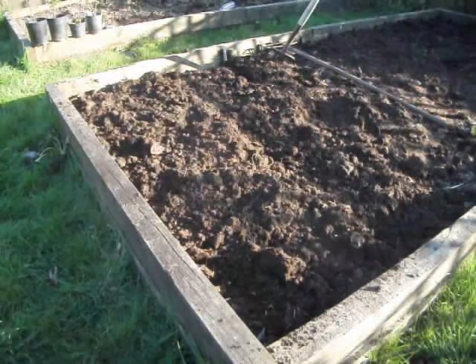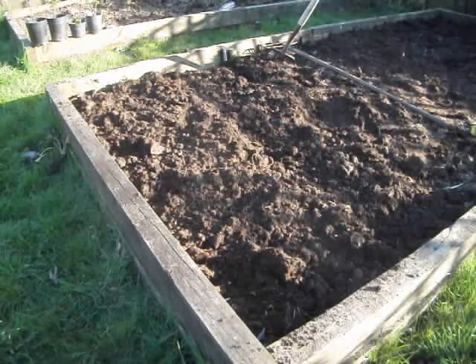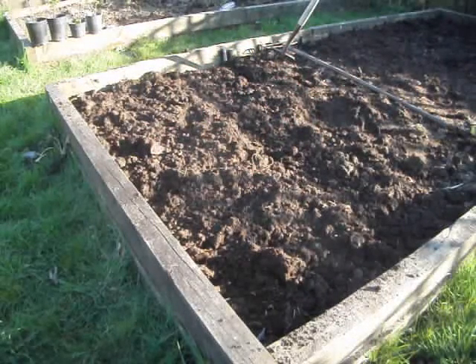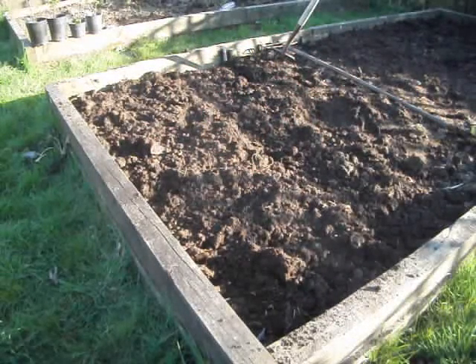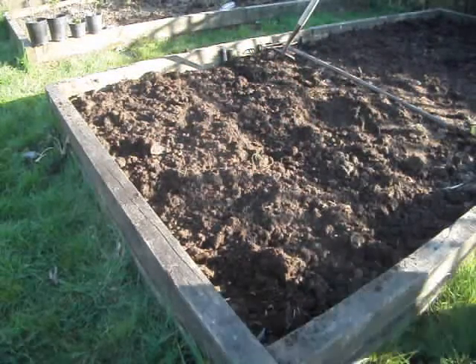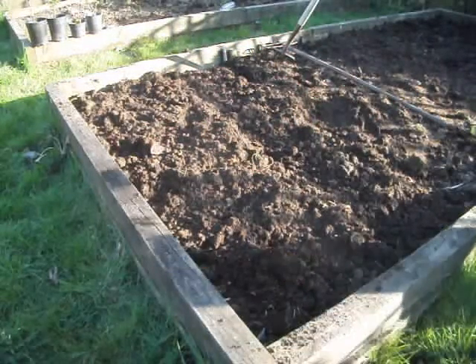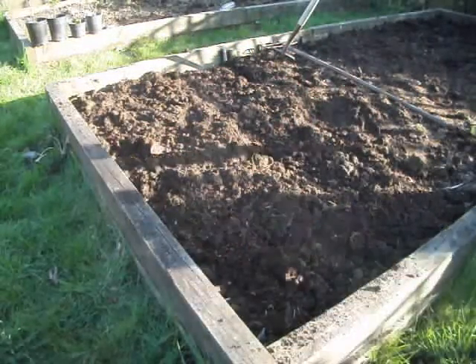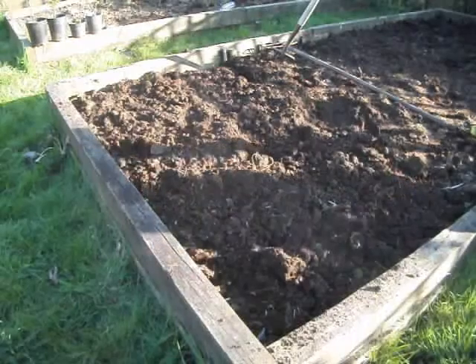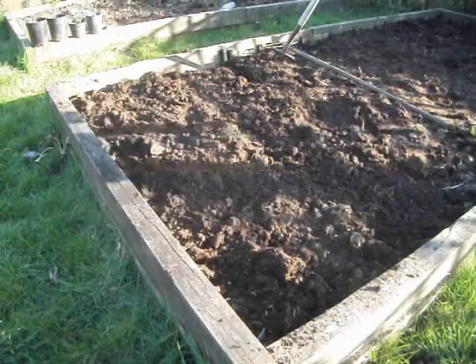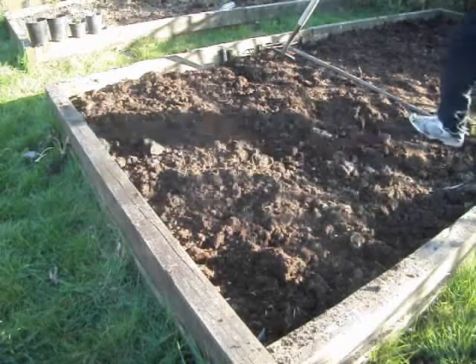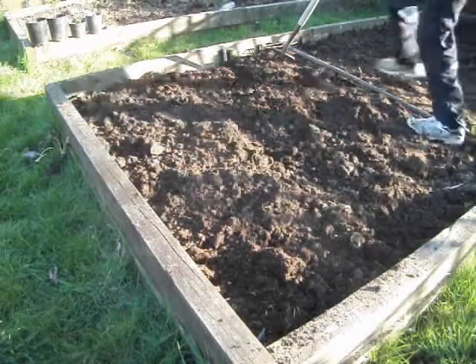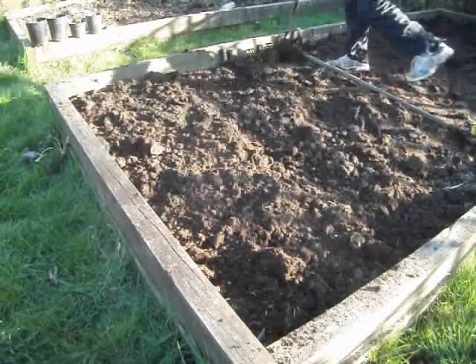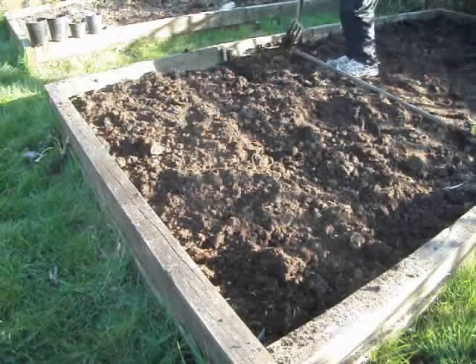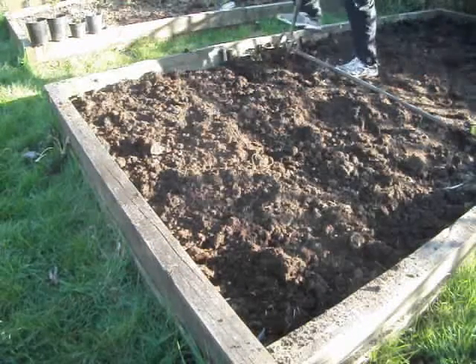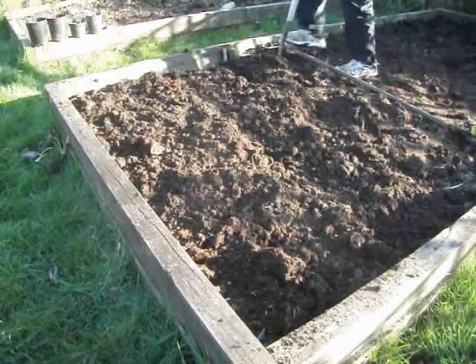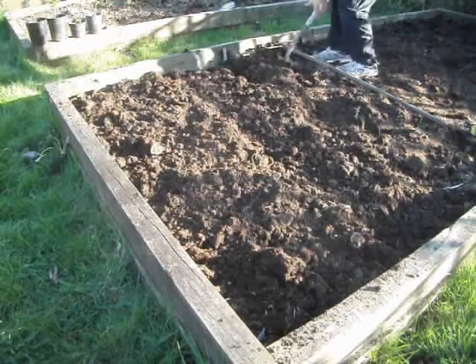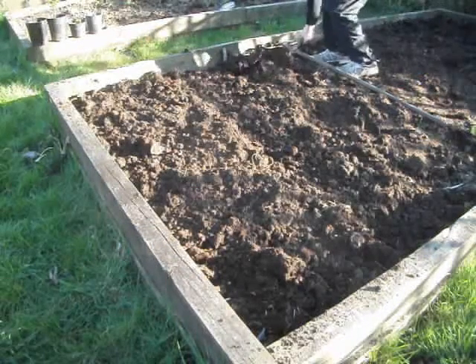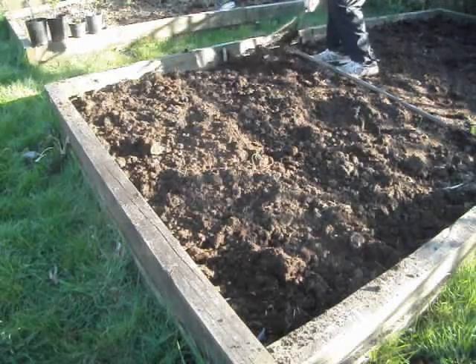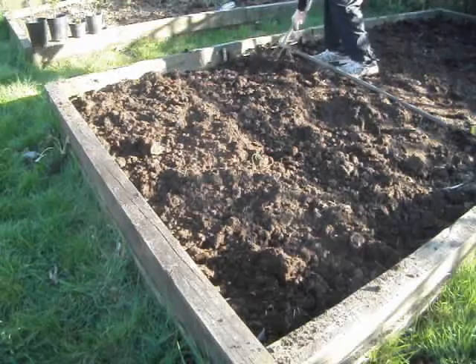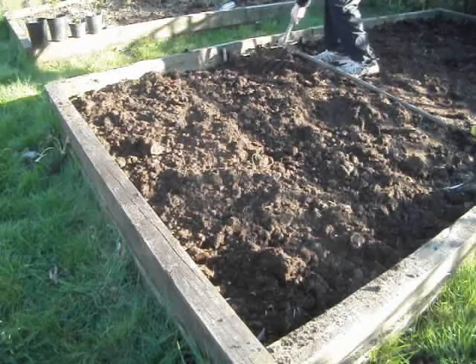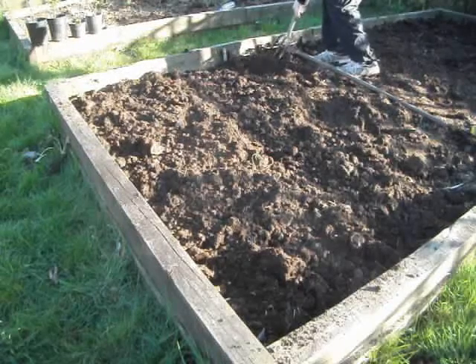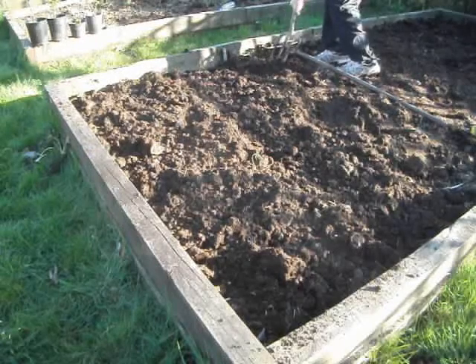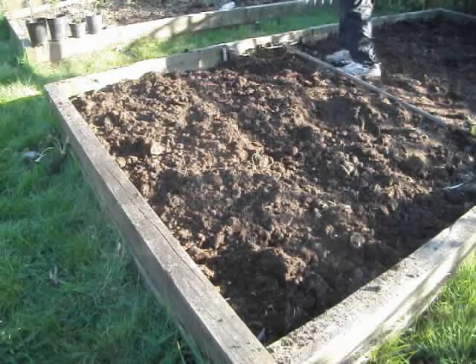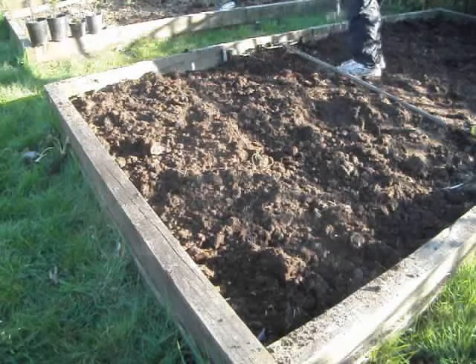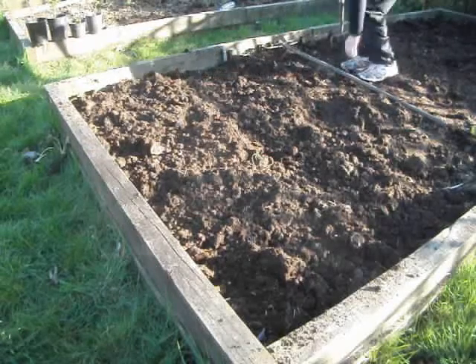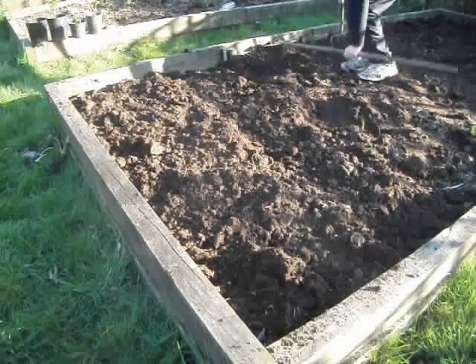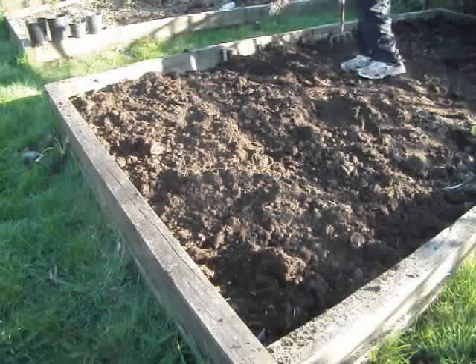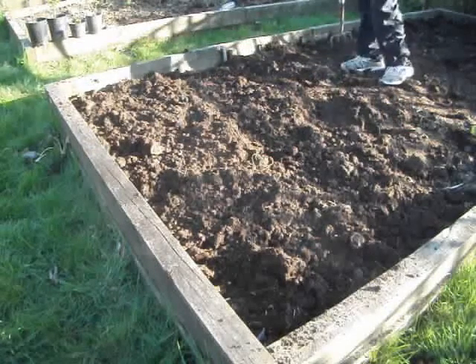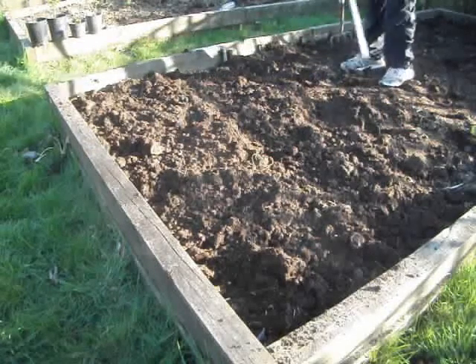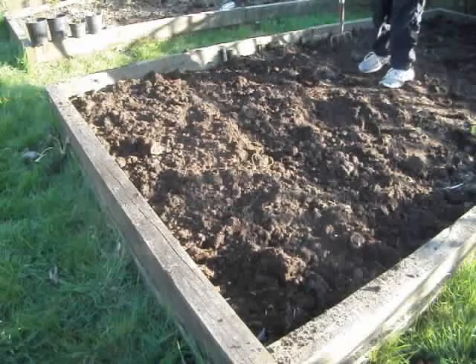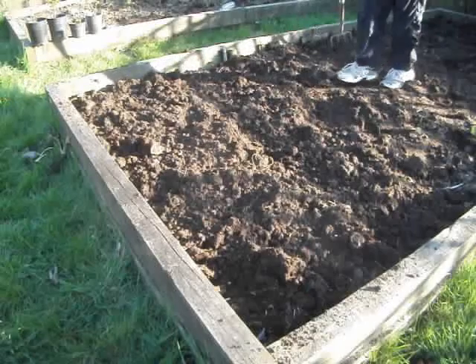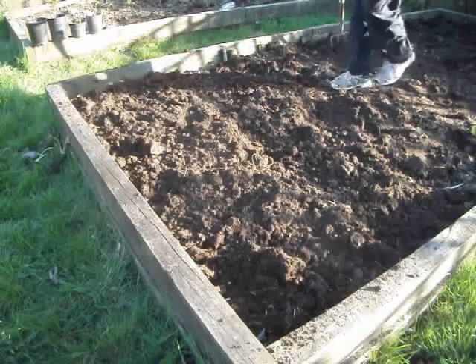So I've just gone over with a fork, just getting rid of all the clumps and soil like that. That's all you need to do, and now I'm going to create a nice fine tilth.